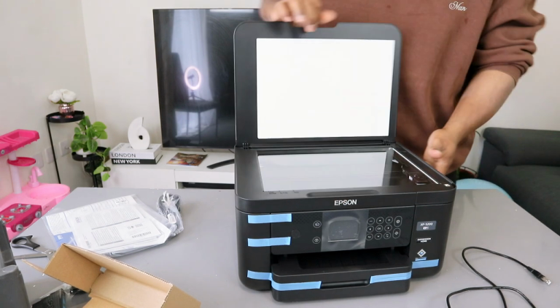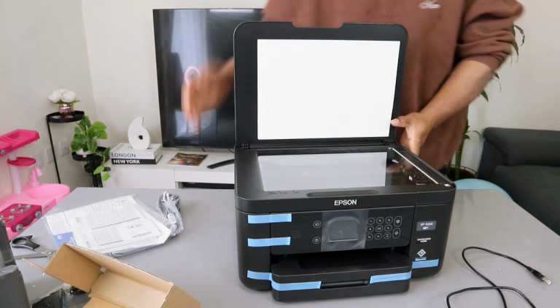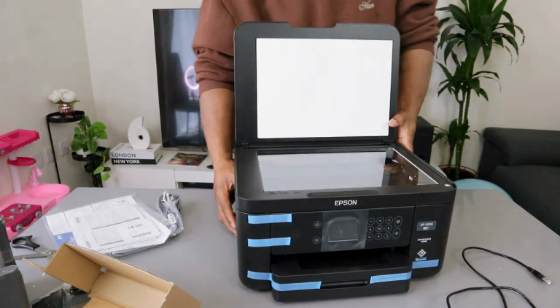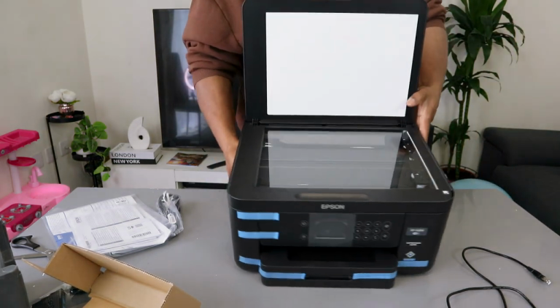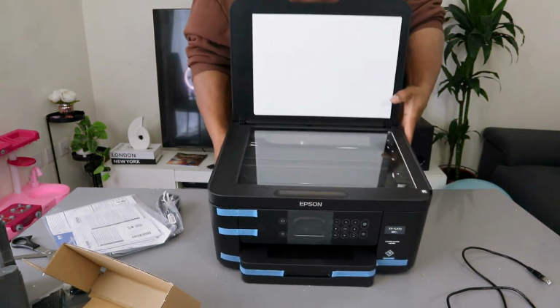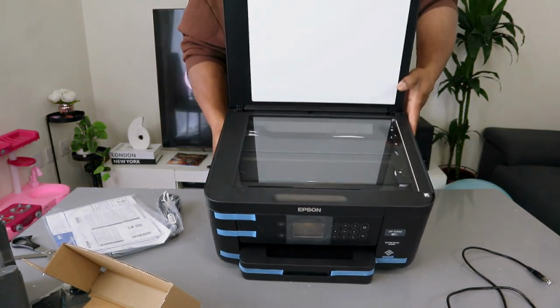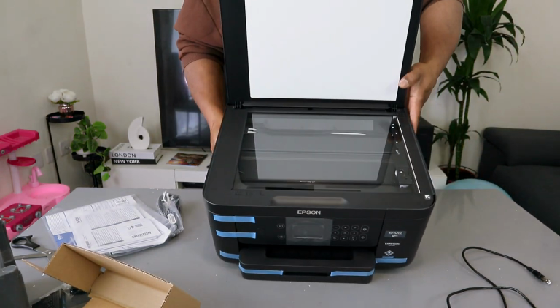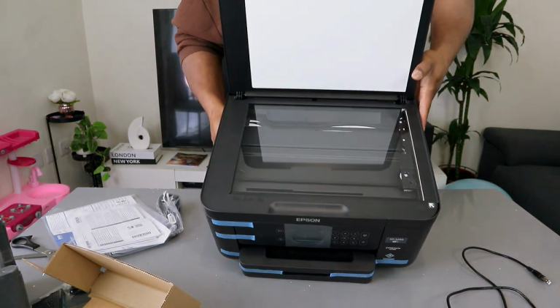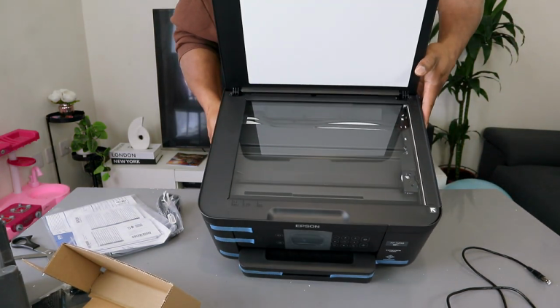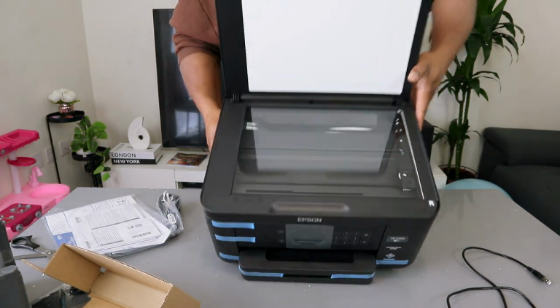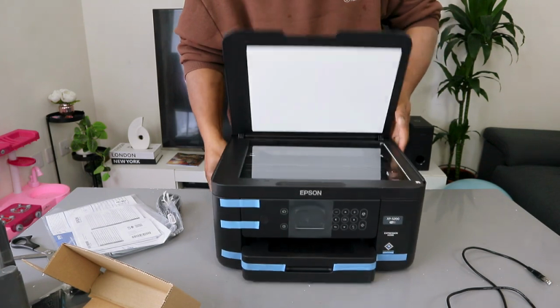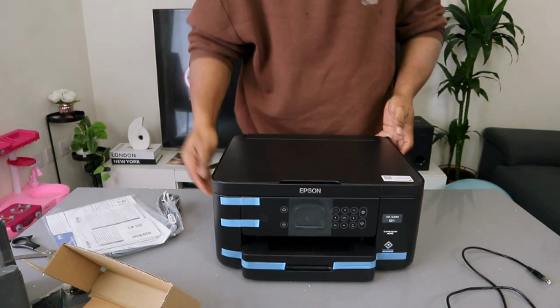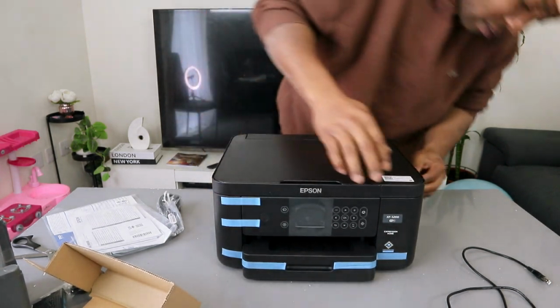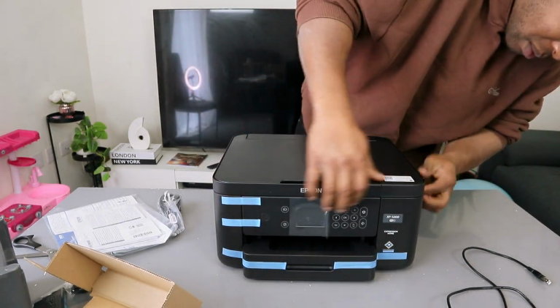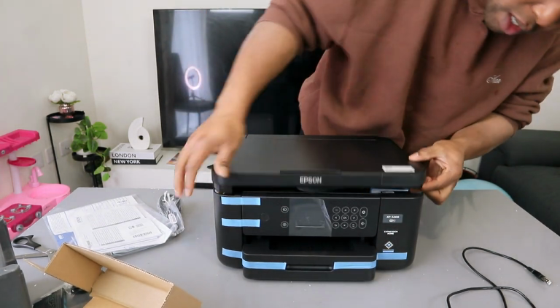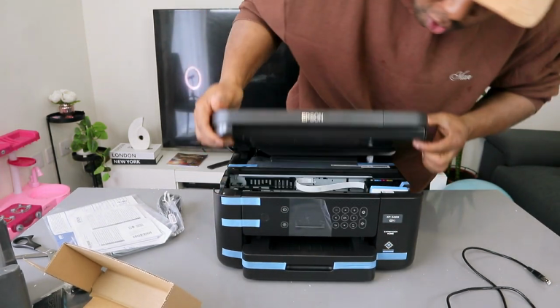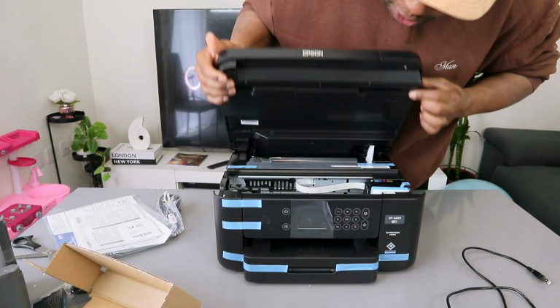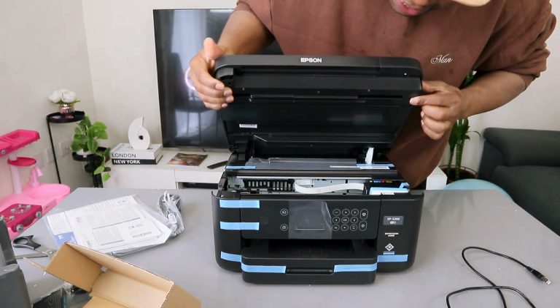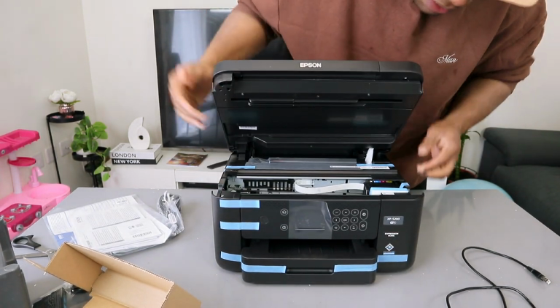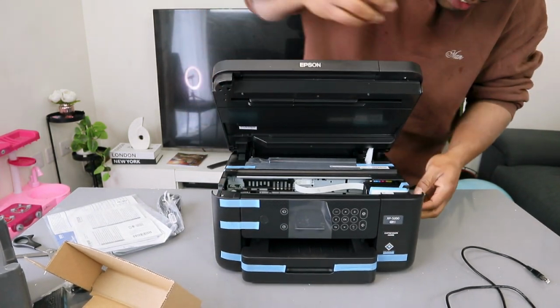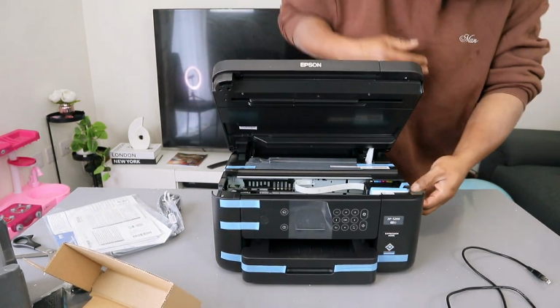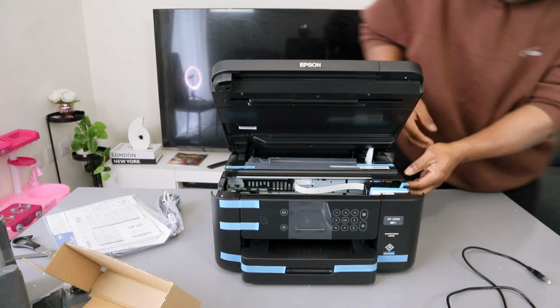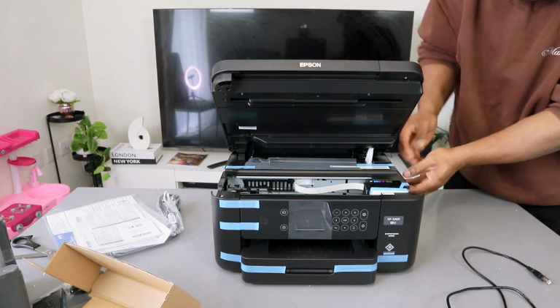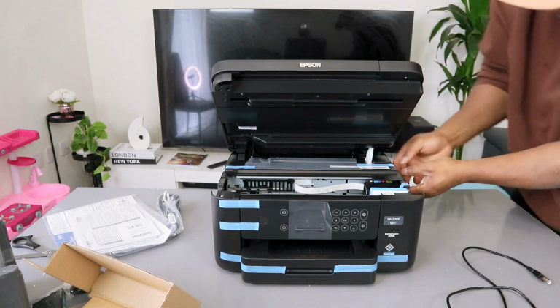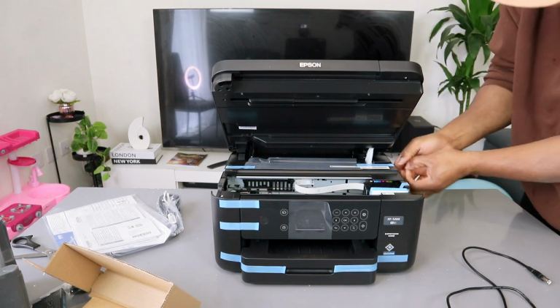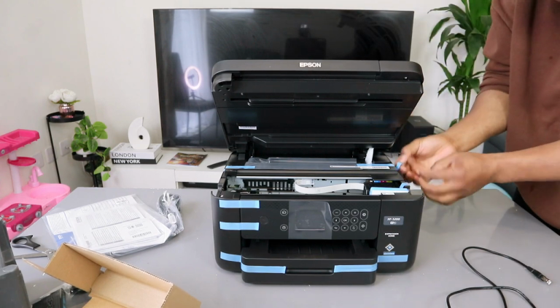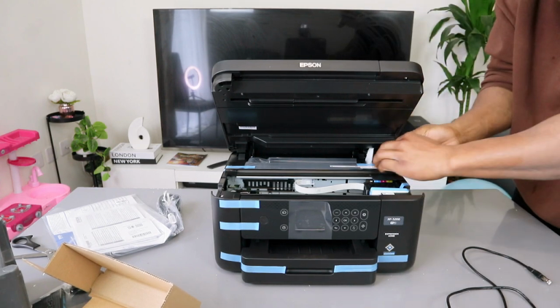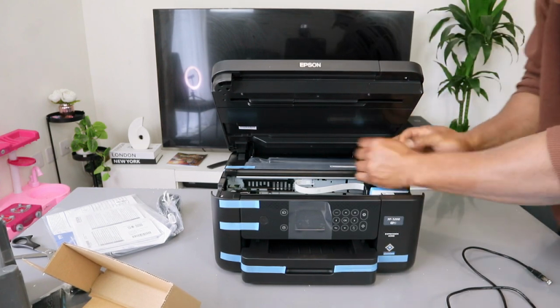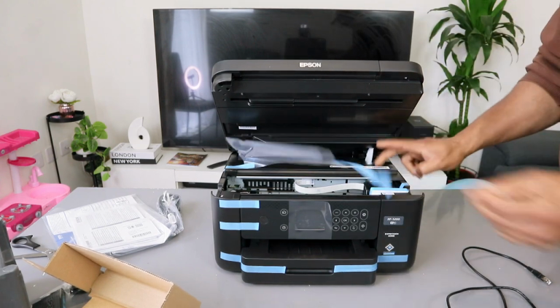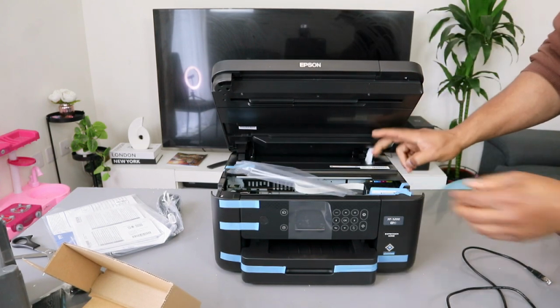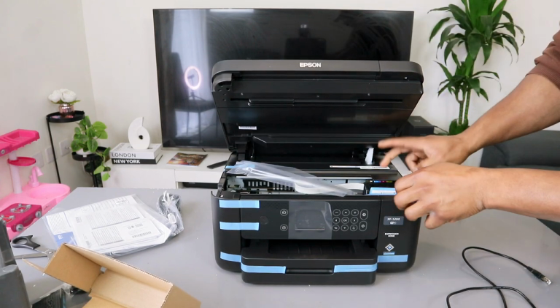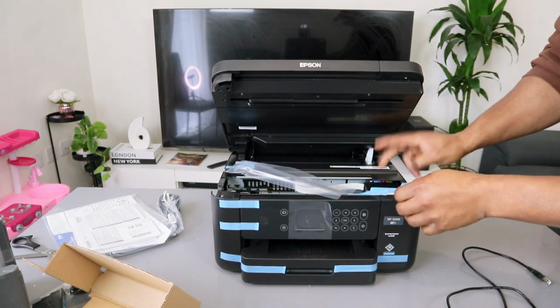This is the scanner — a flatbed scanner. If you open up this printer, the serial number is on the right side.